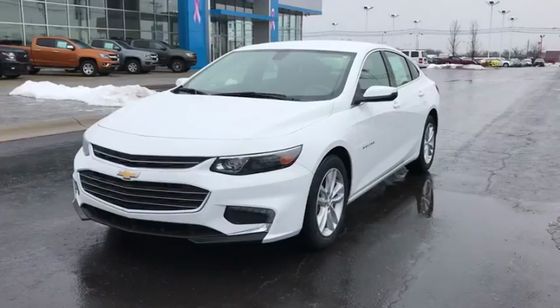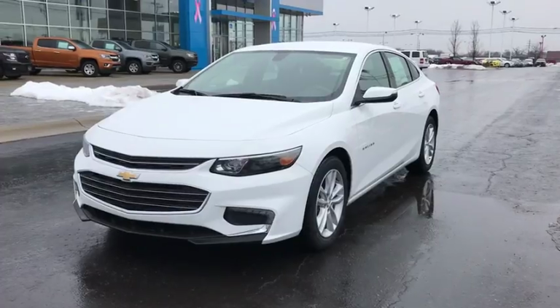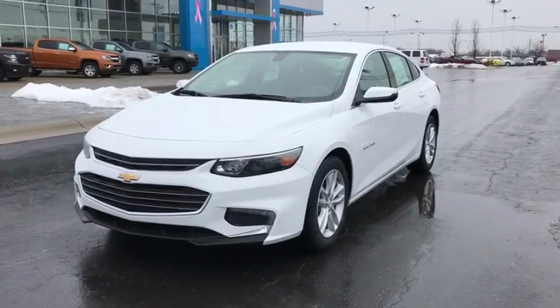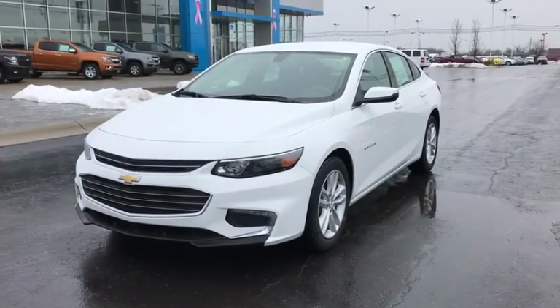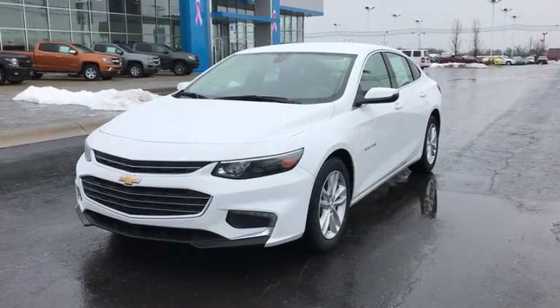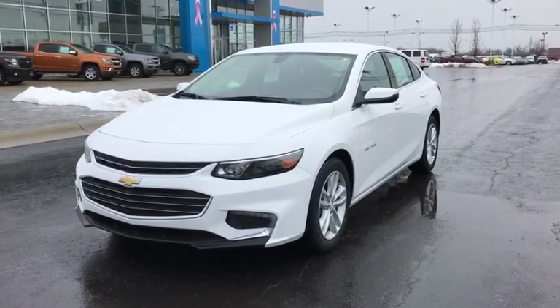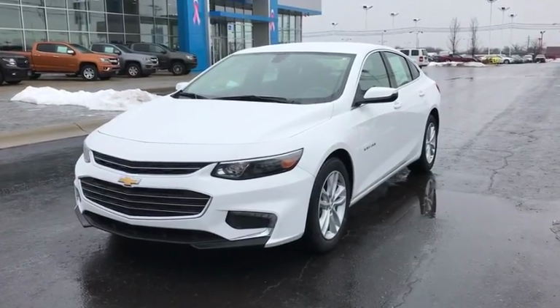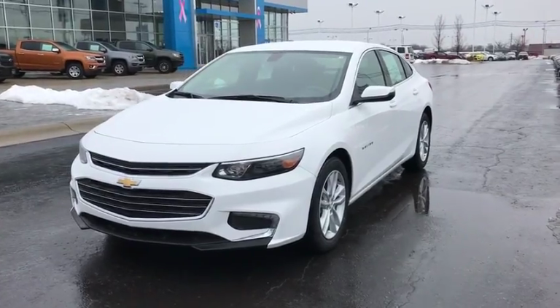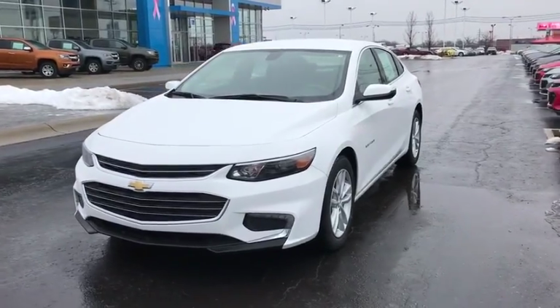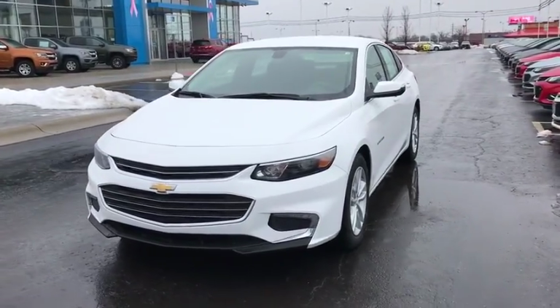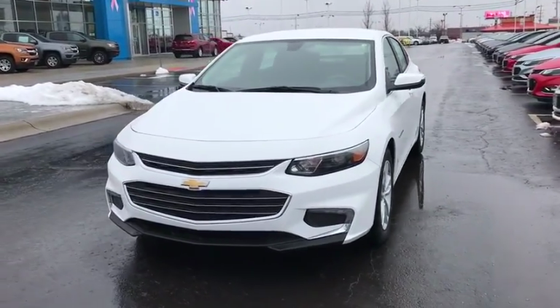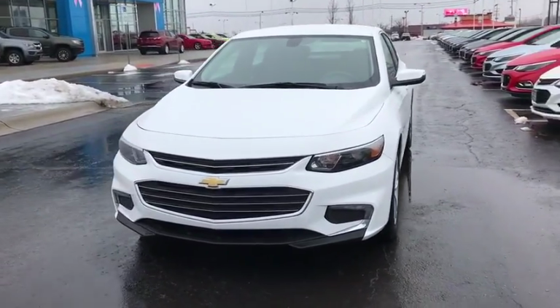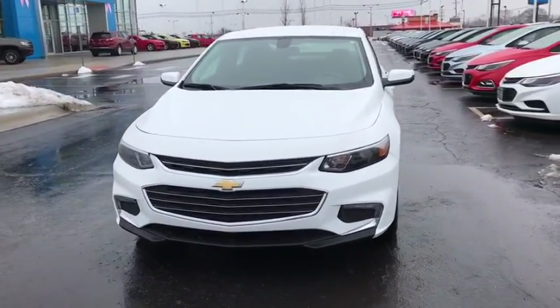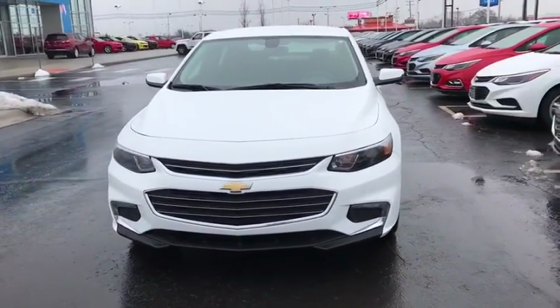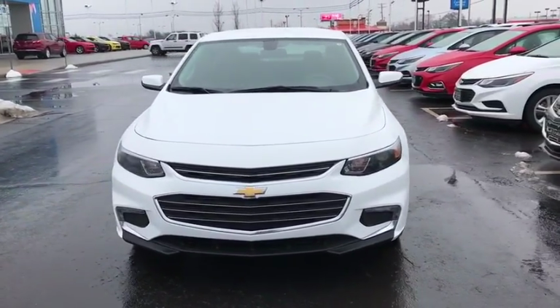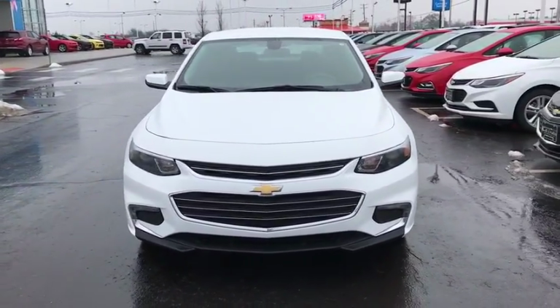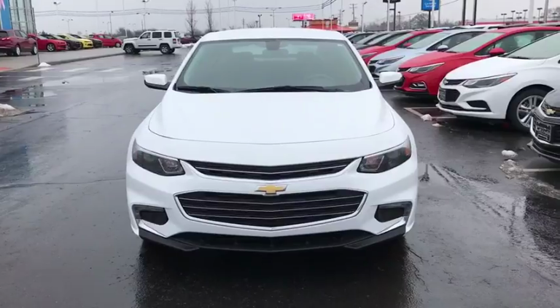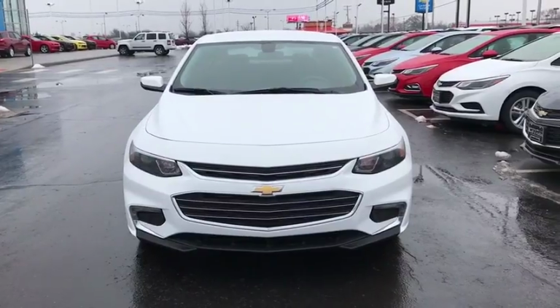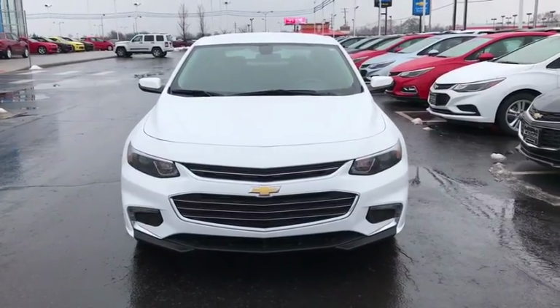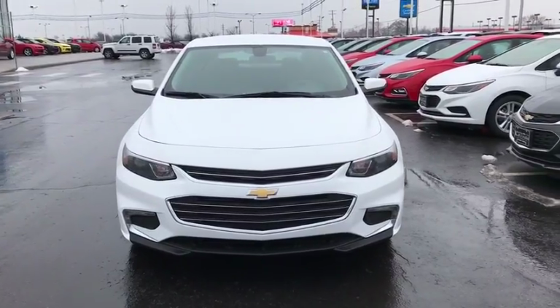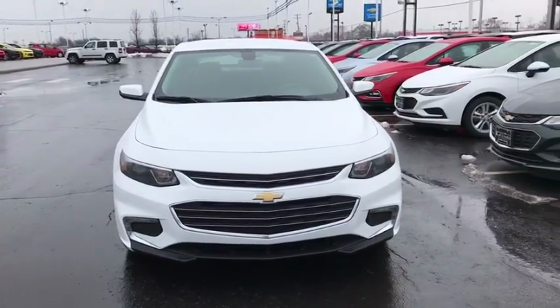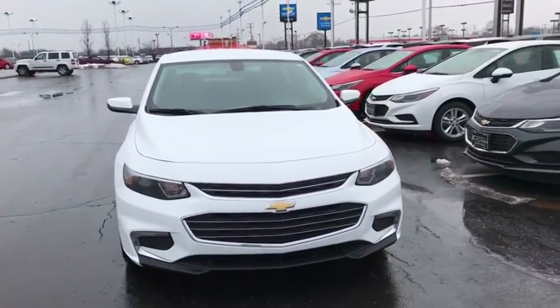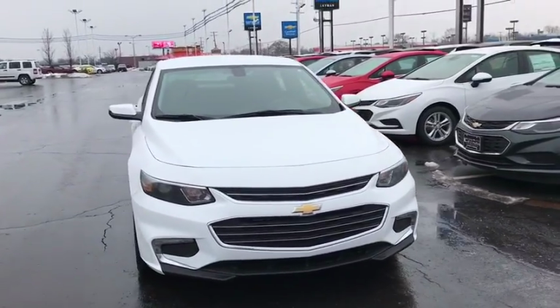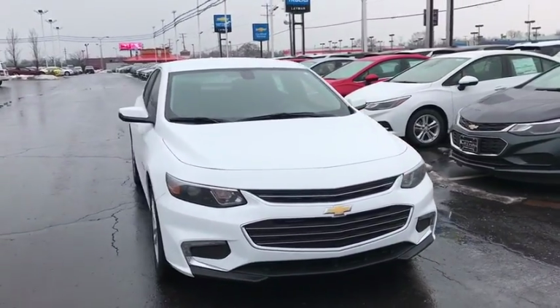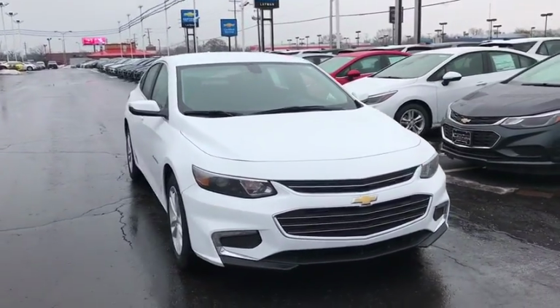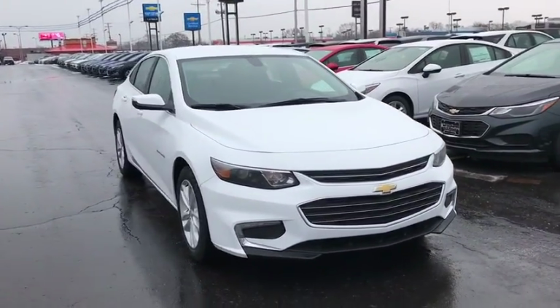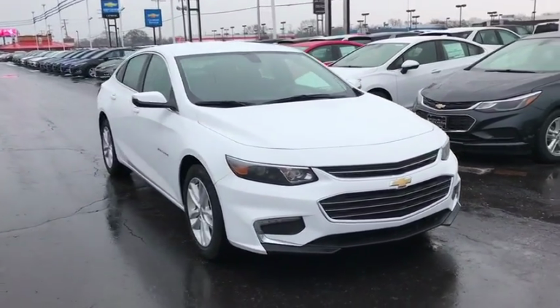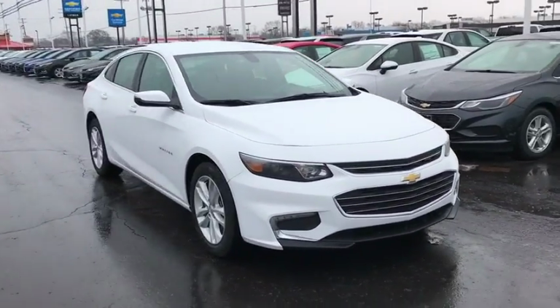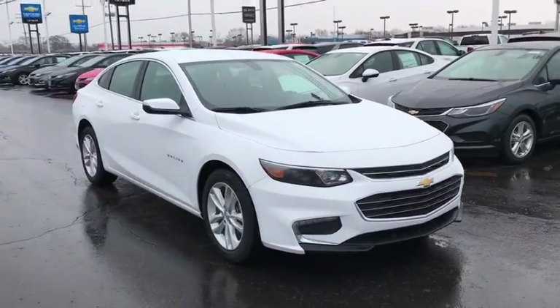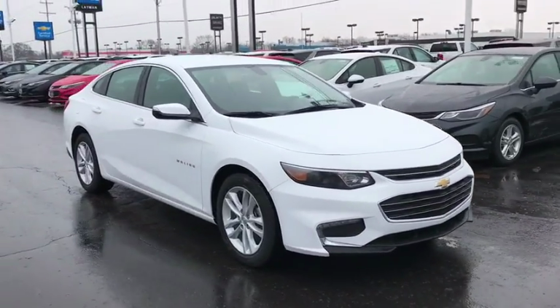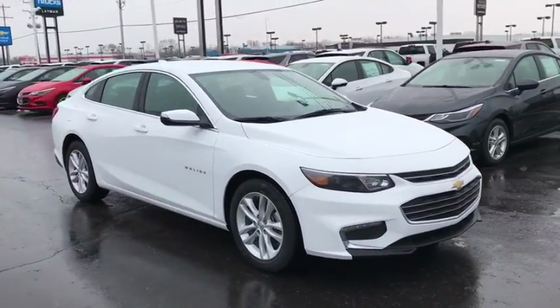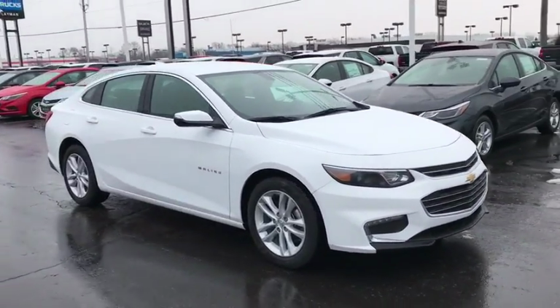2018 Chevrolet Malibu — a combination of performance and fuel economy. The Malibu is a great commuting car. This vehicle has less than 100 miles.